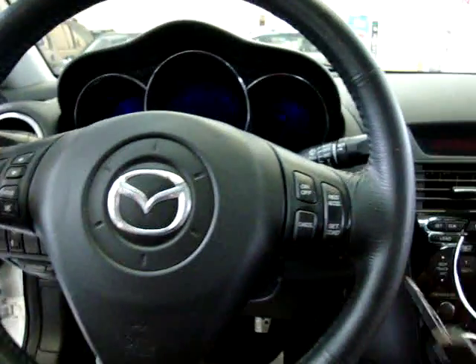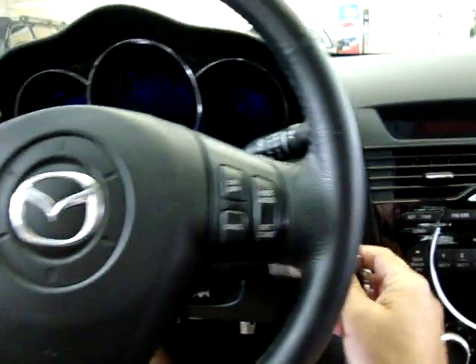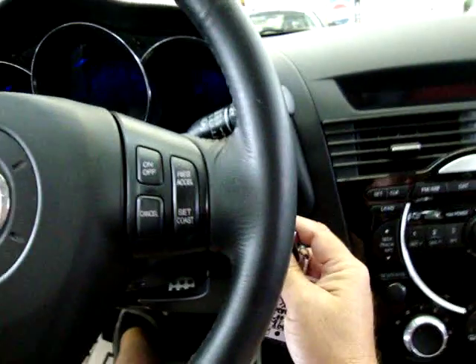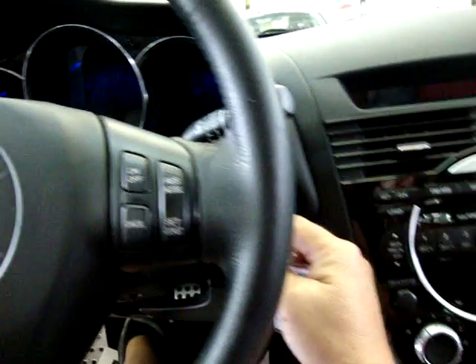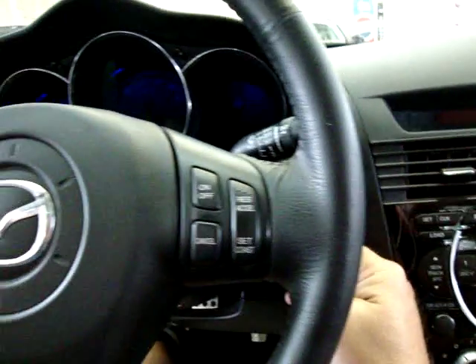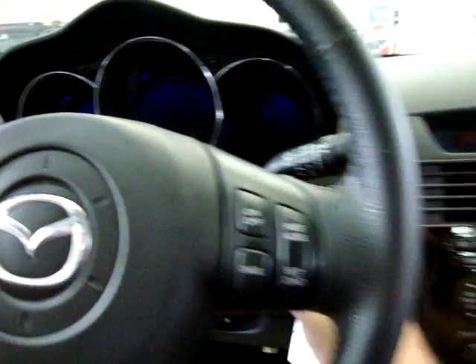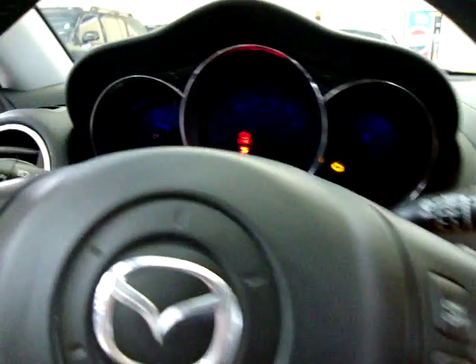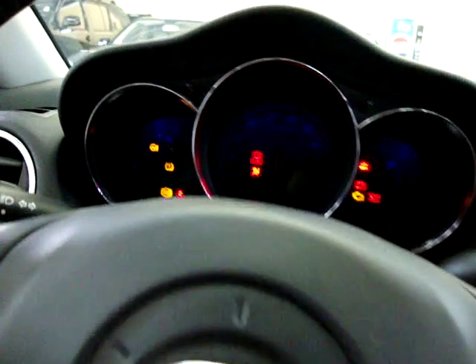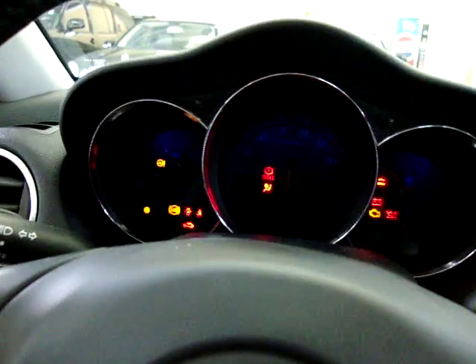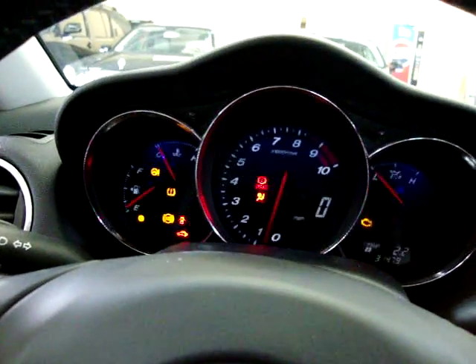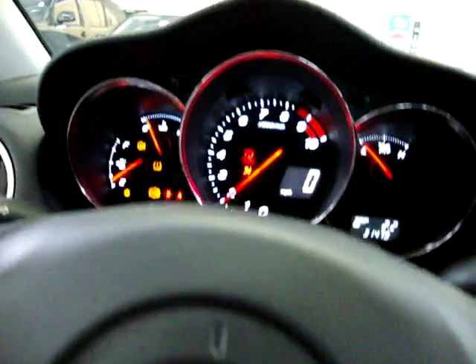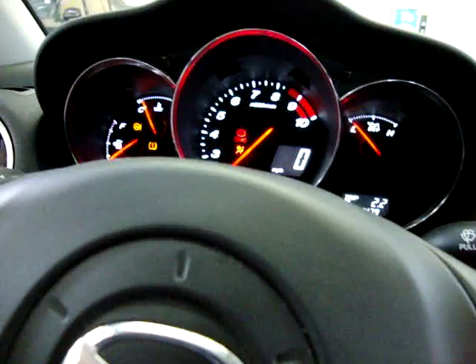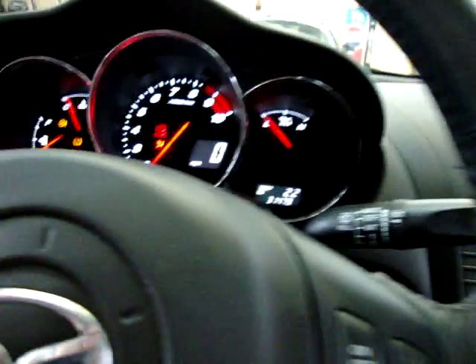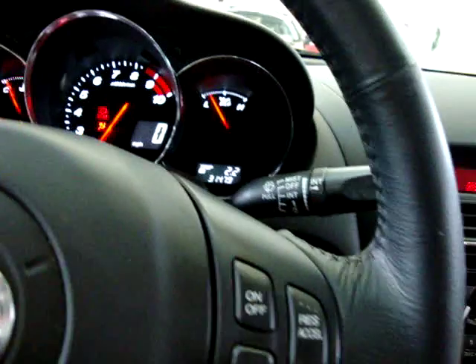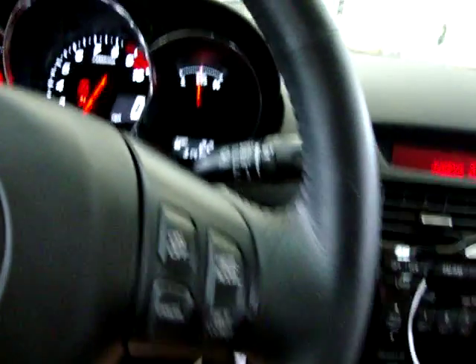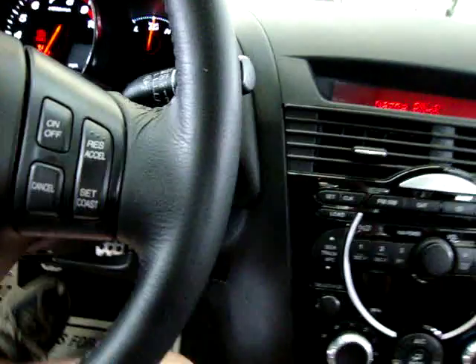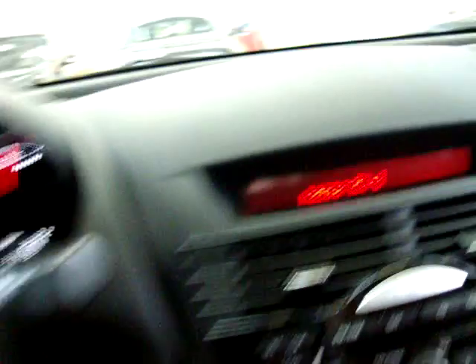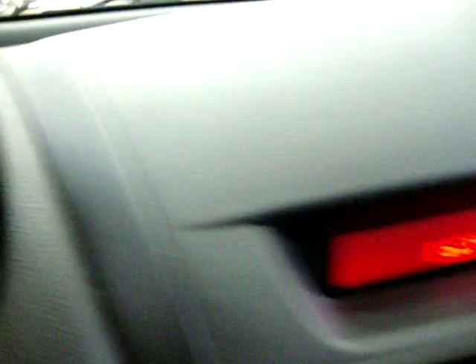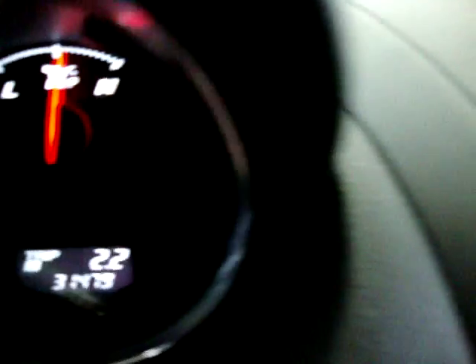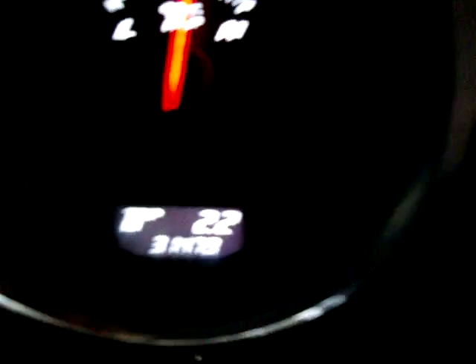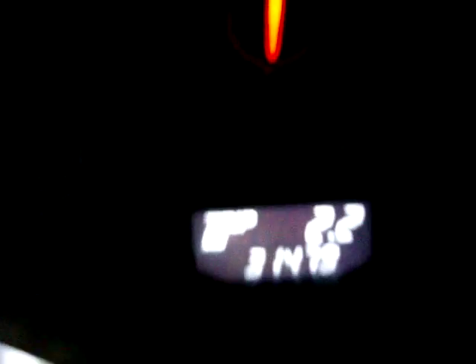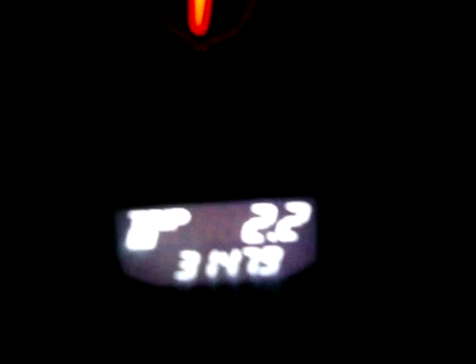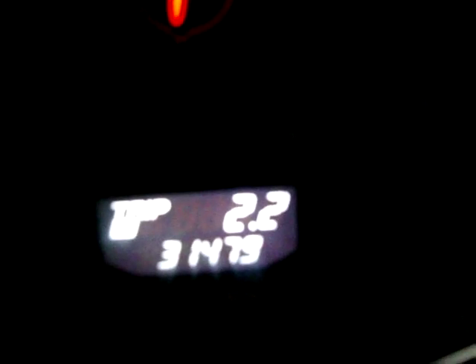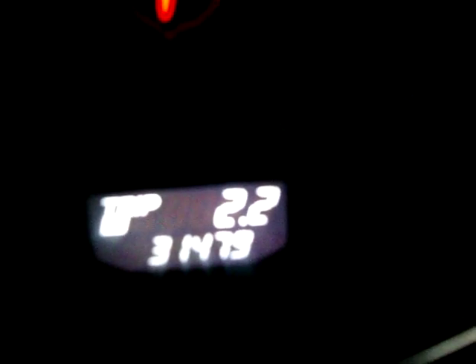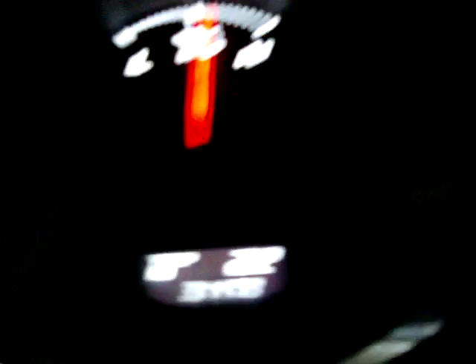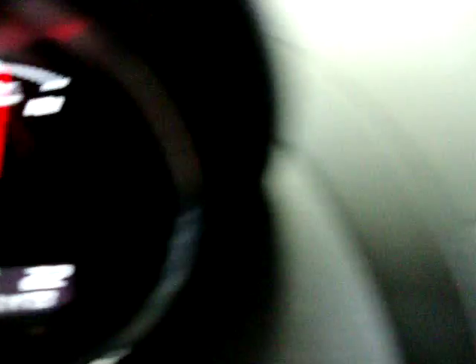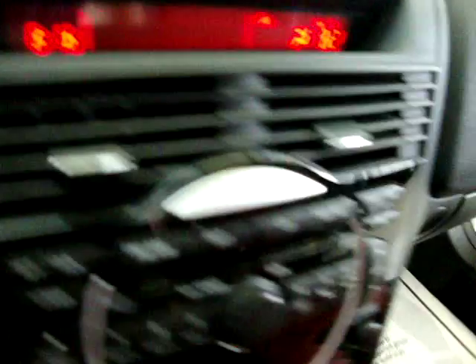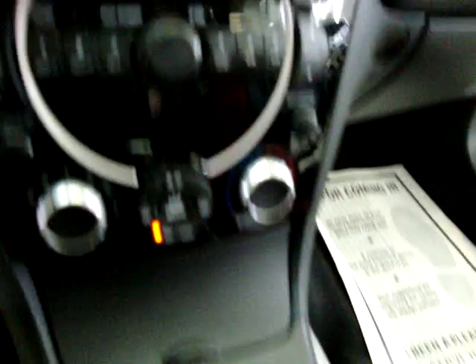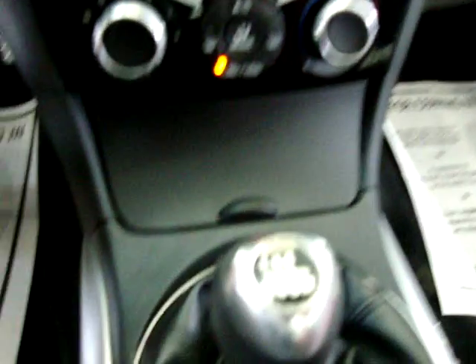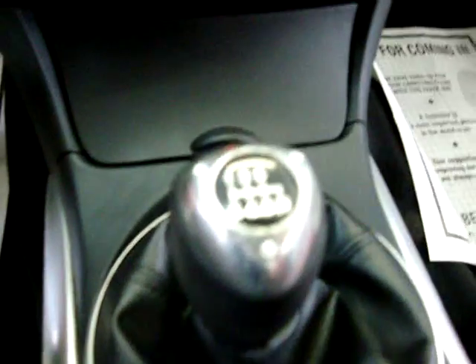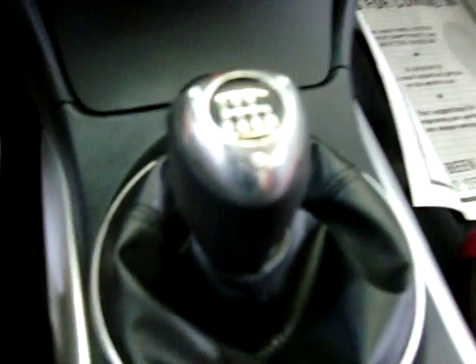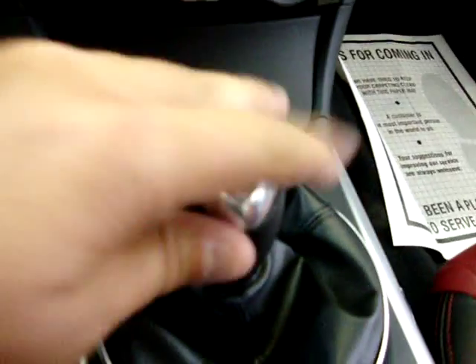Let me go ahead and show you the mileage. It's got 31,479 miles. Six-speed manual transmission.